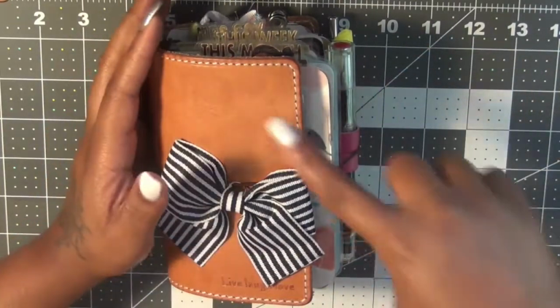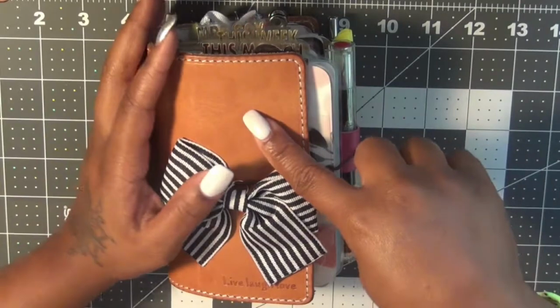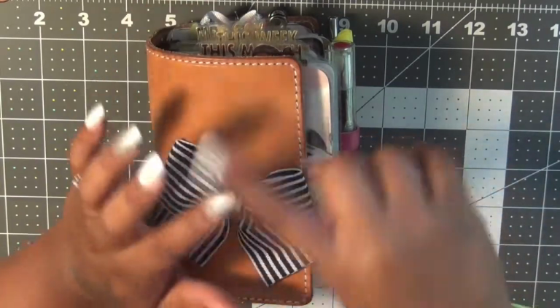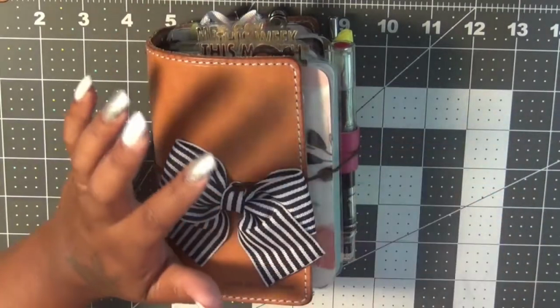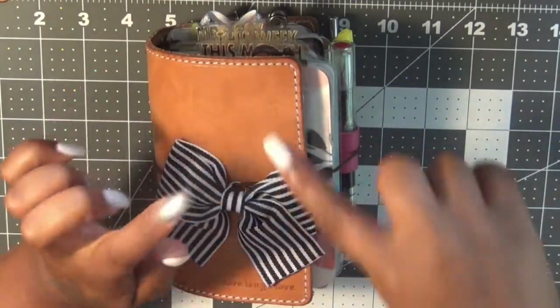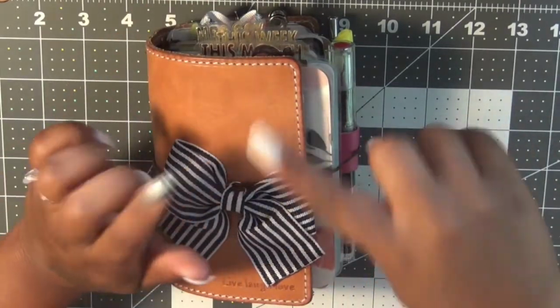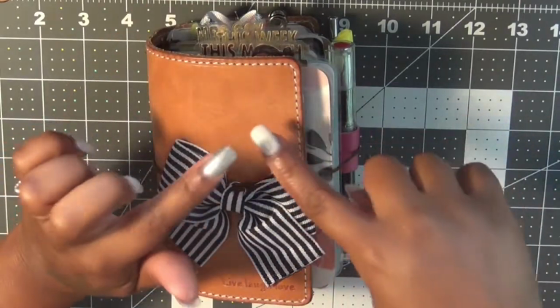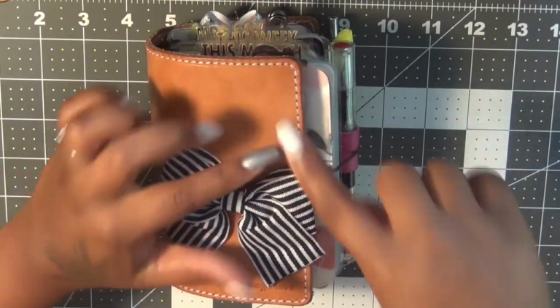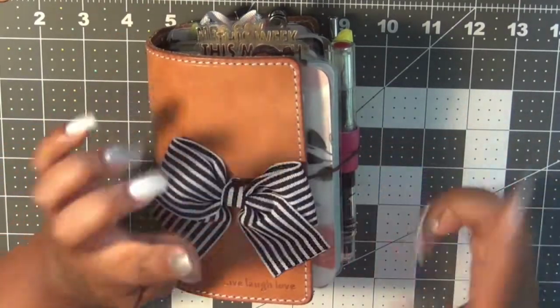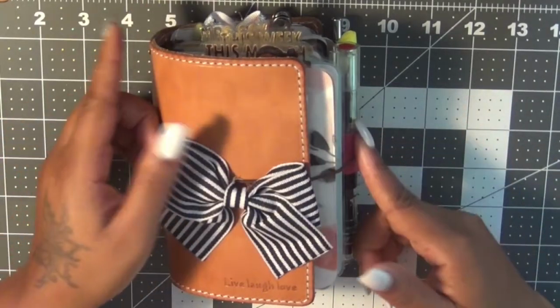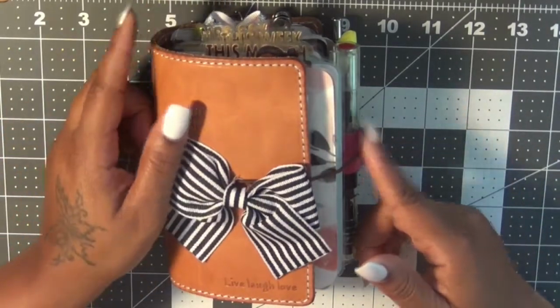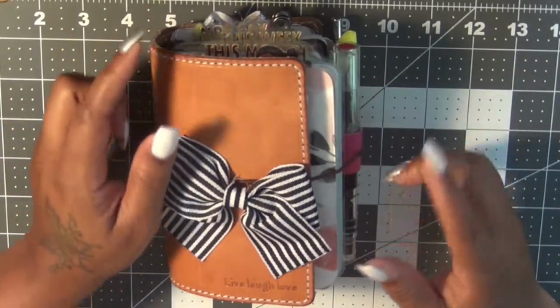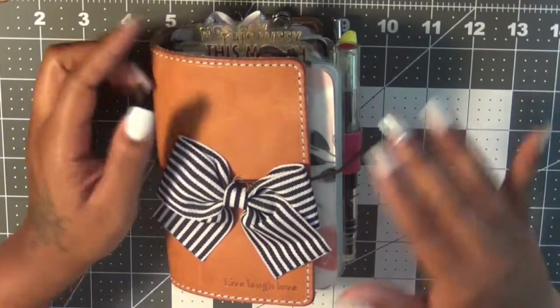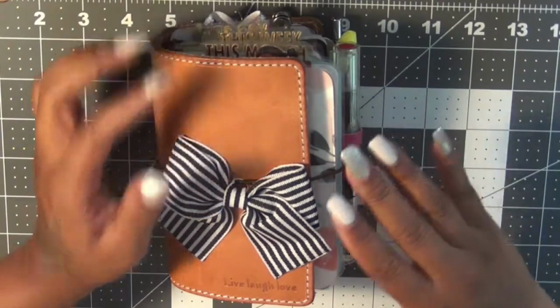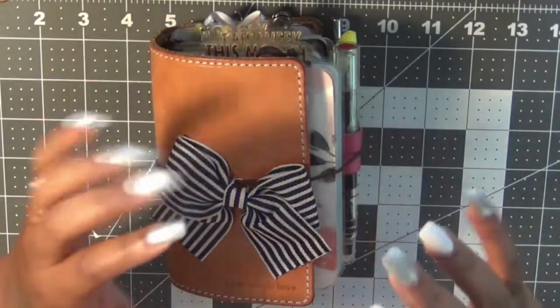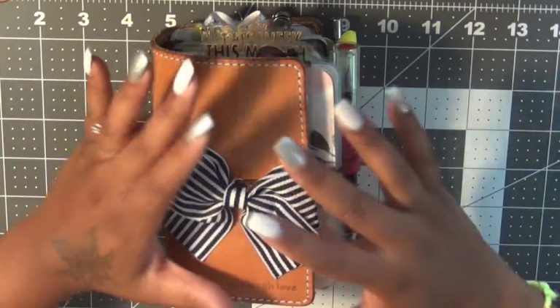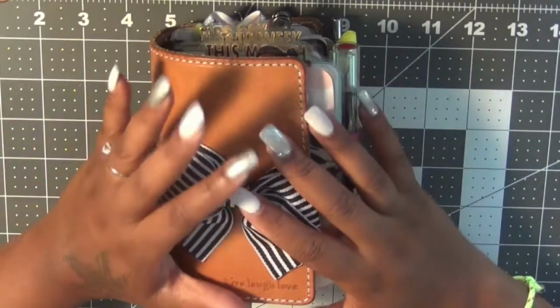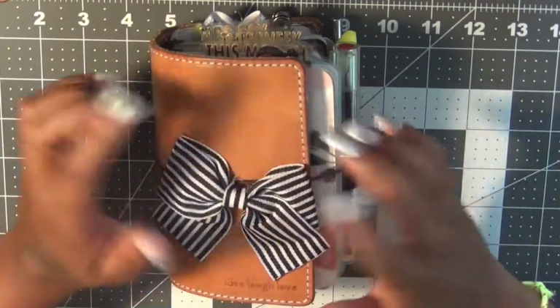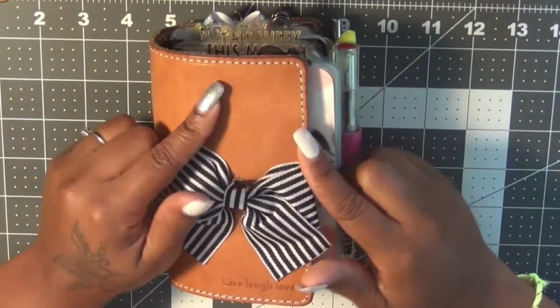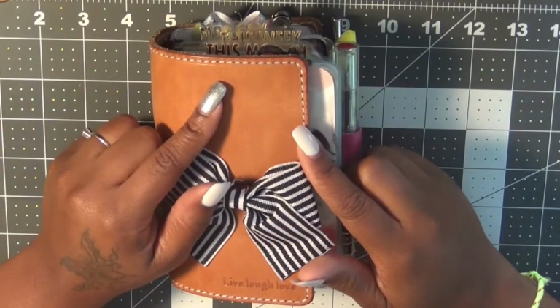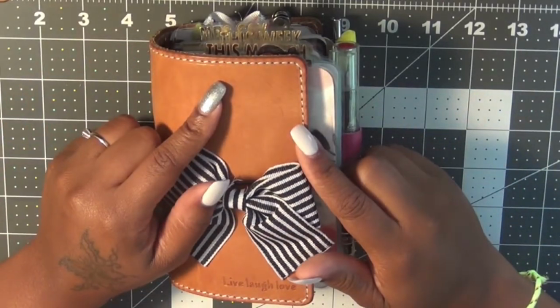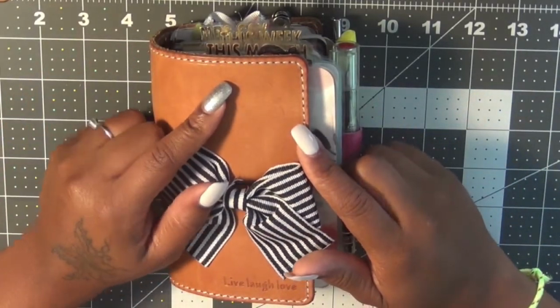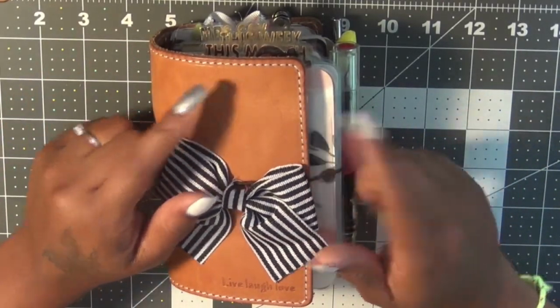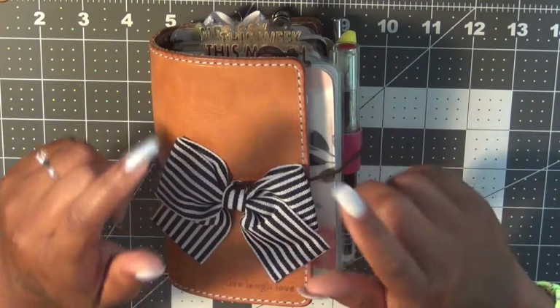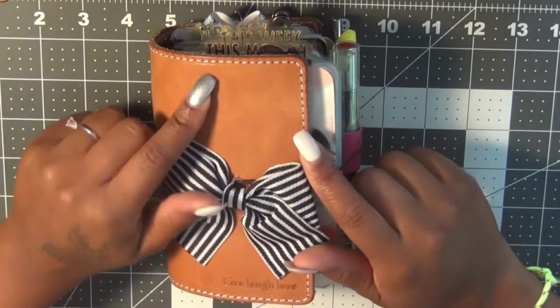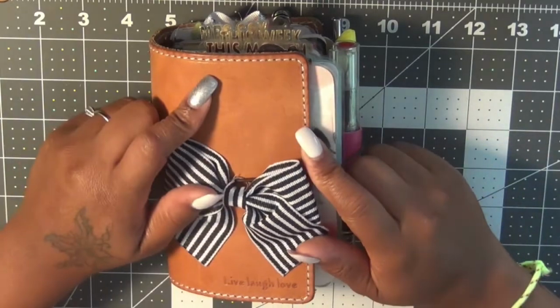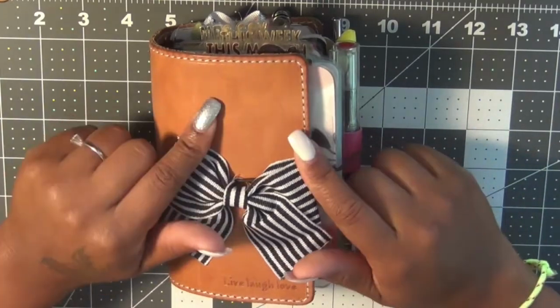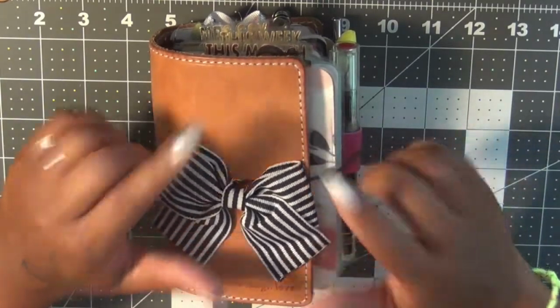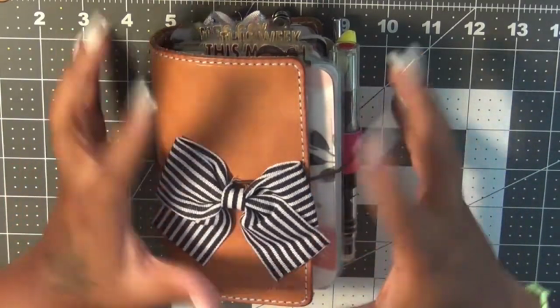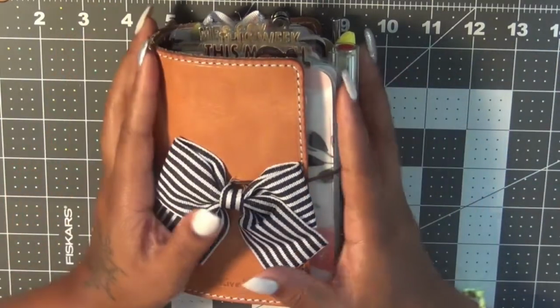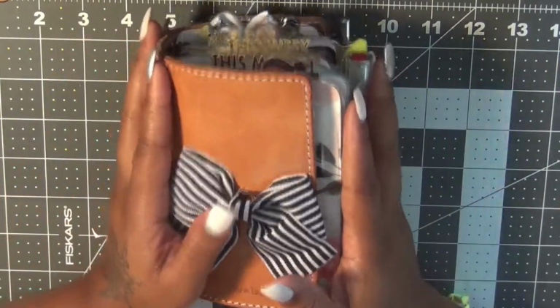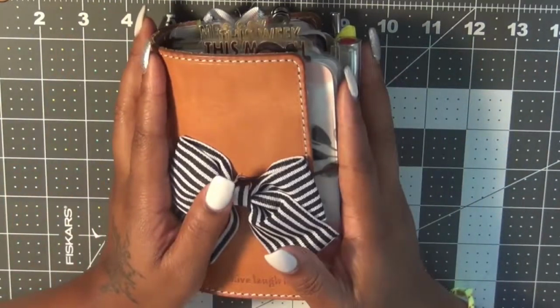Also, I think I saw a post by Jennifer Harvey and she said that she was thinking about making a pocket size plus traveler's notebook. So I am super excited about that — I just cannot wait to get my hands on that.